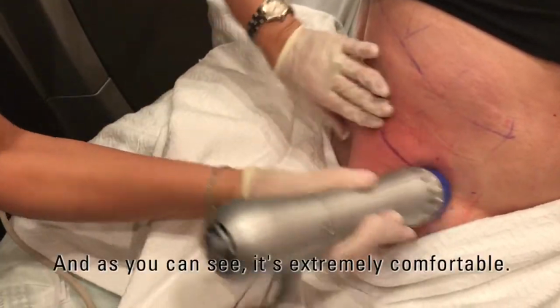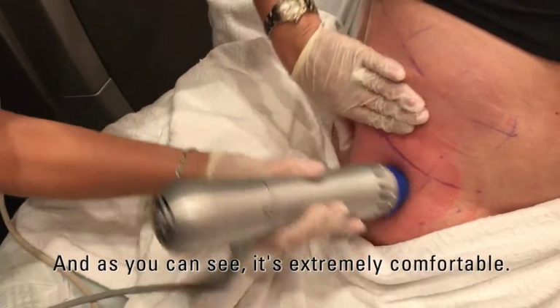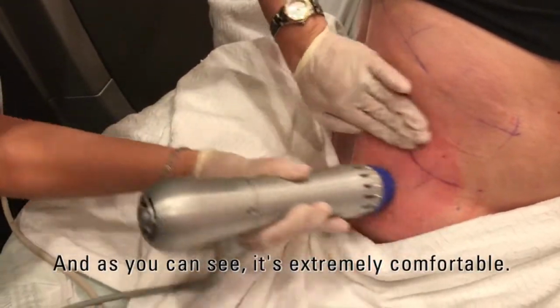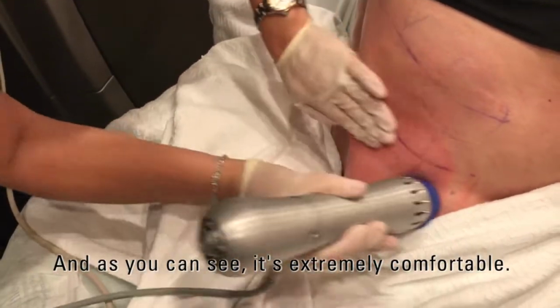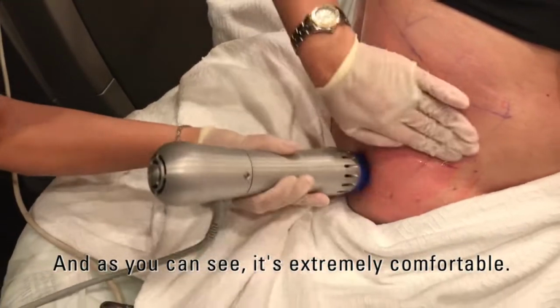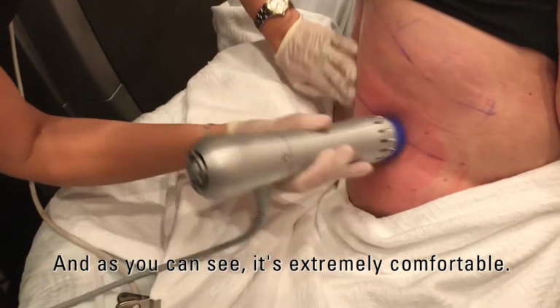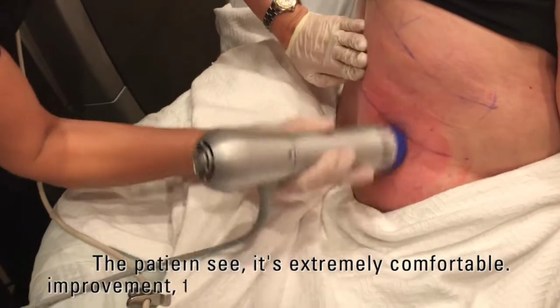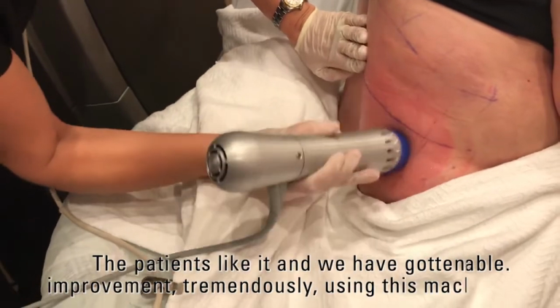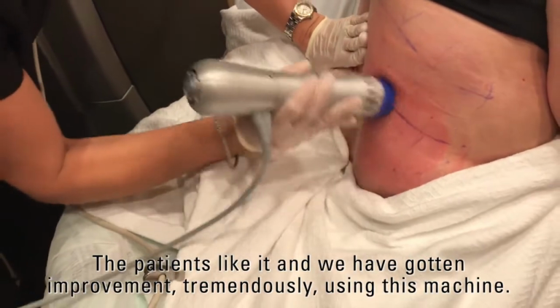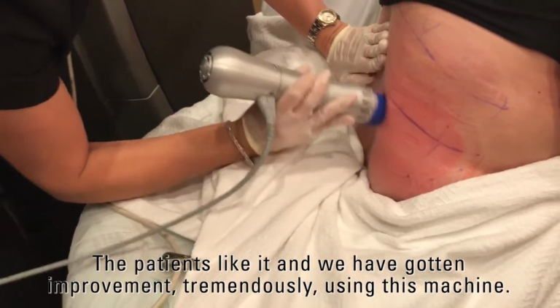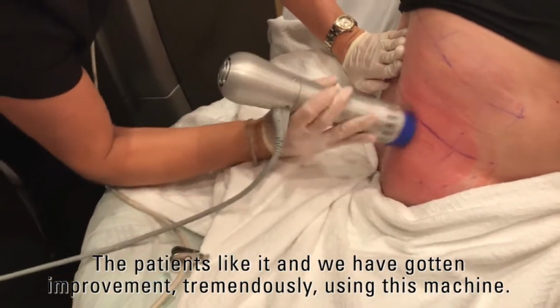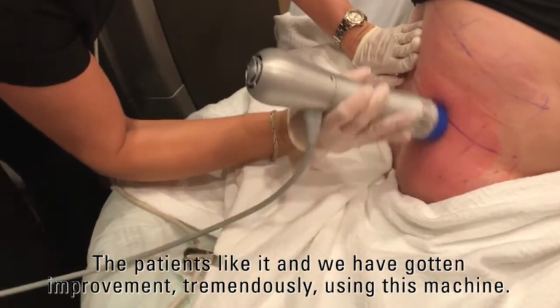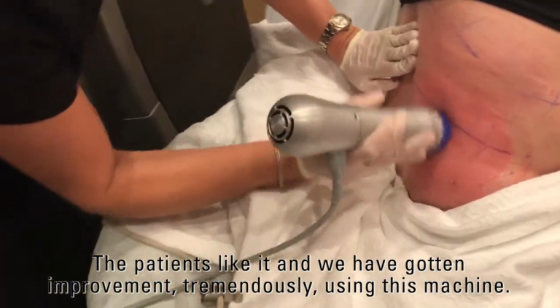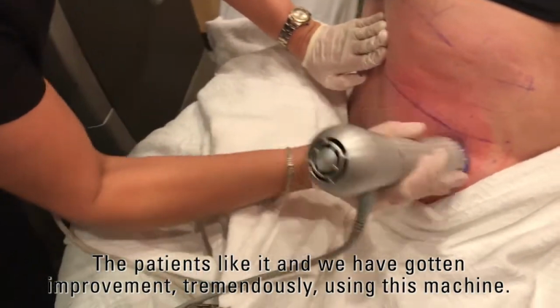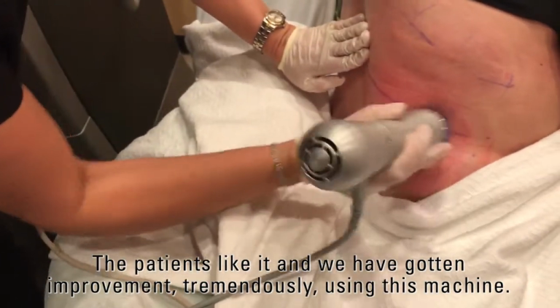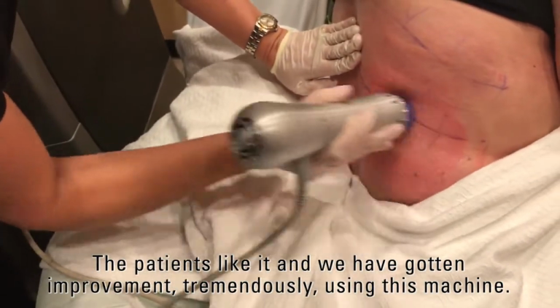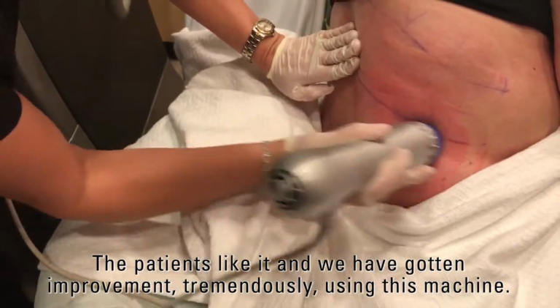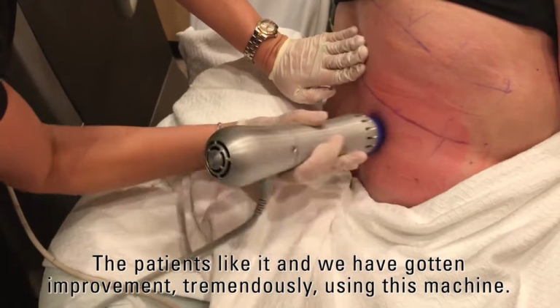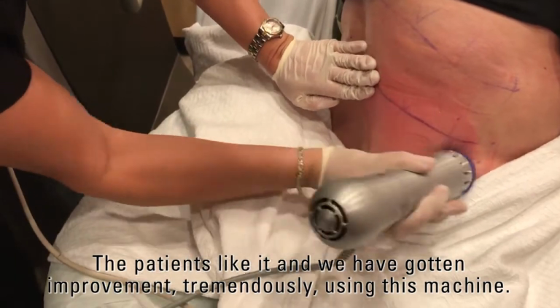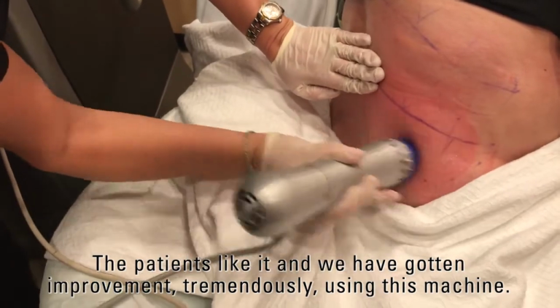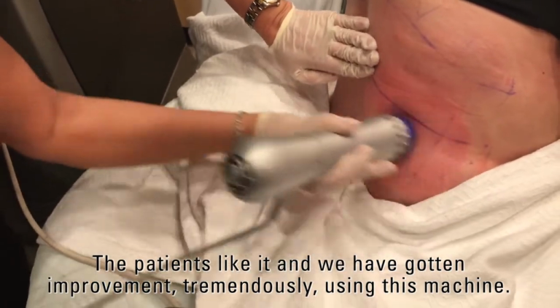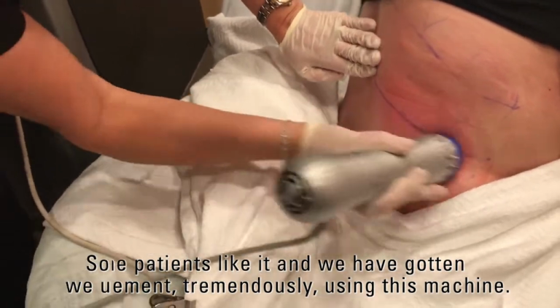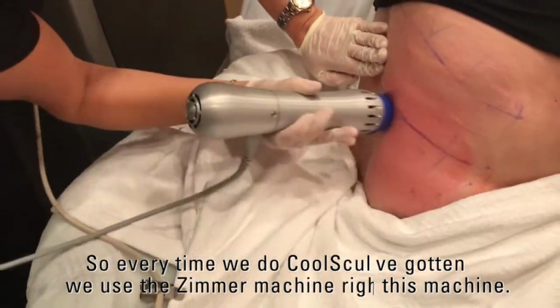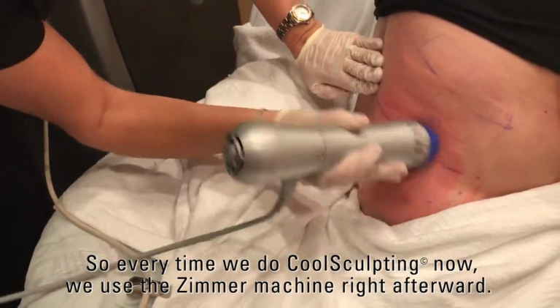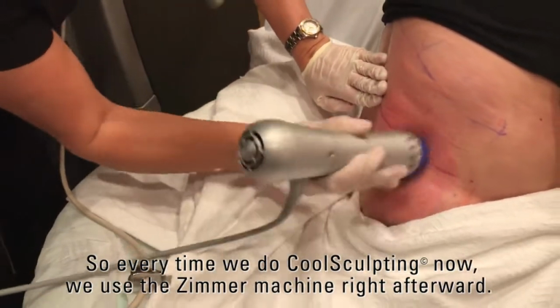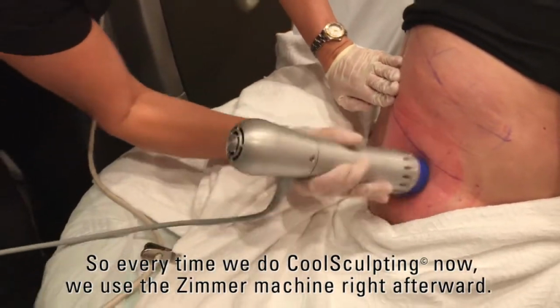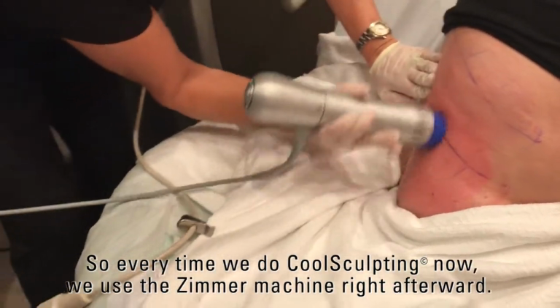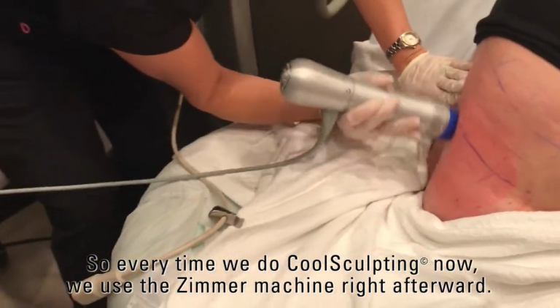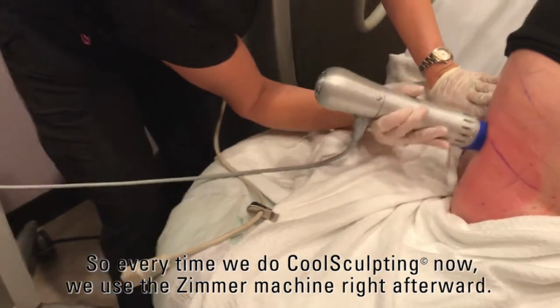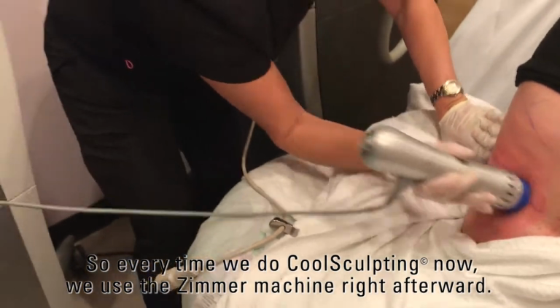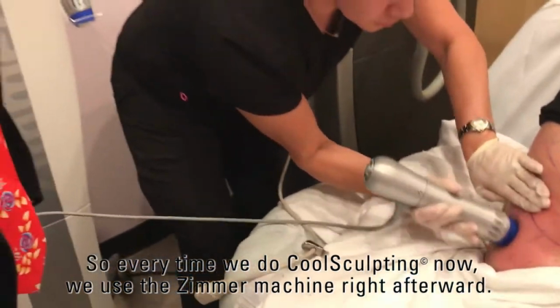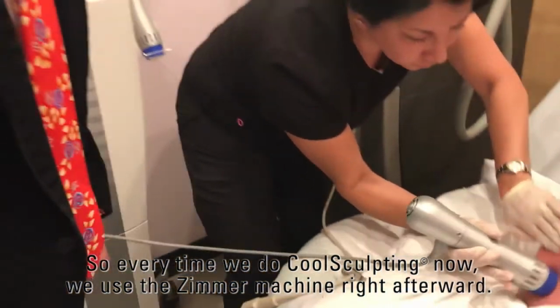As you can see, it's extremely comfortable. The patients like it and we have gotten improvement tremendously using this machine. So every time we use CoolSculpting now, we use the Zimmer machine right after.